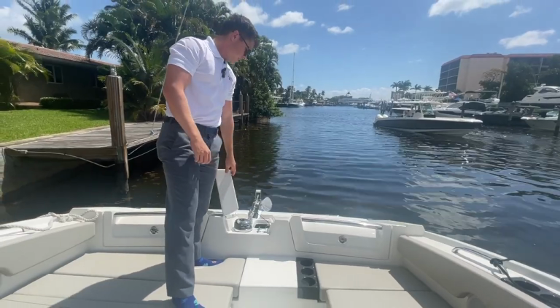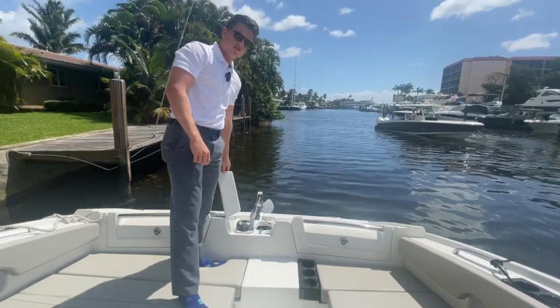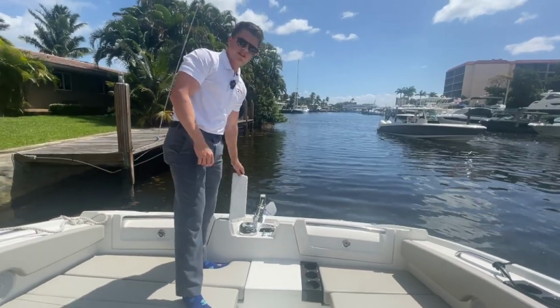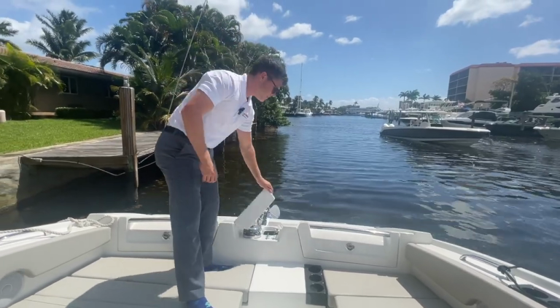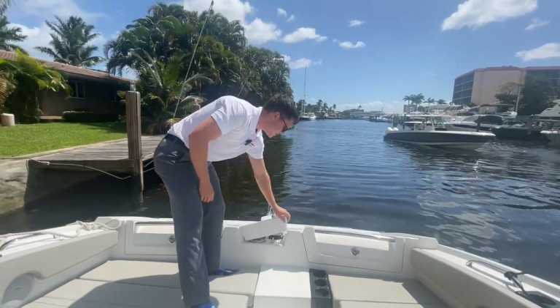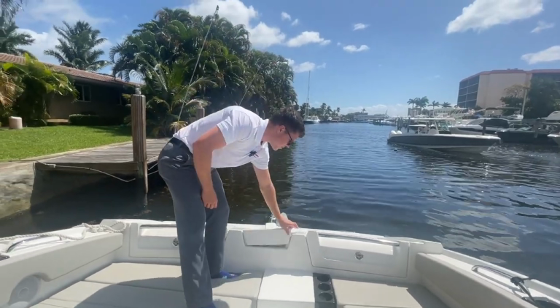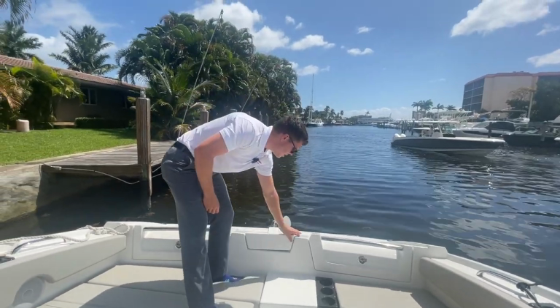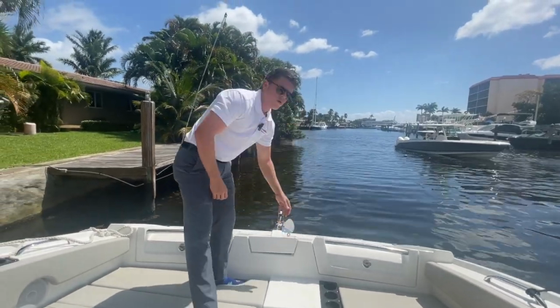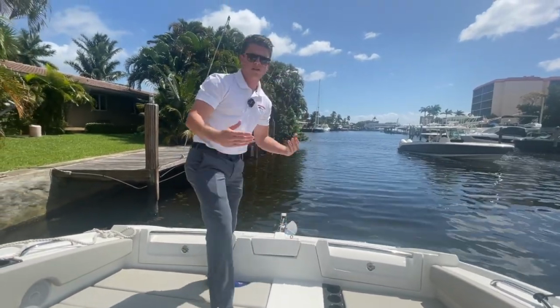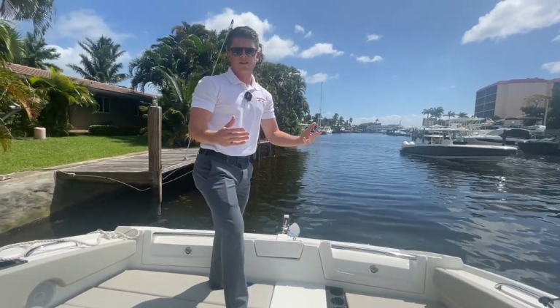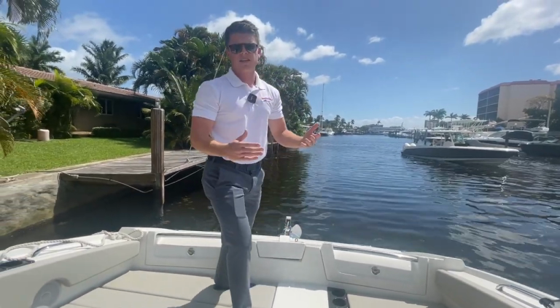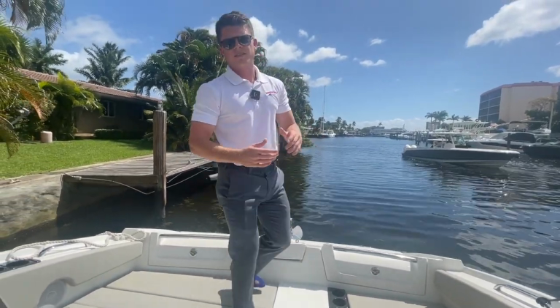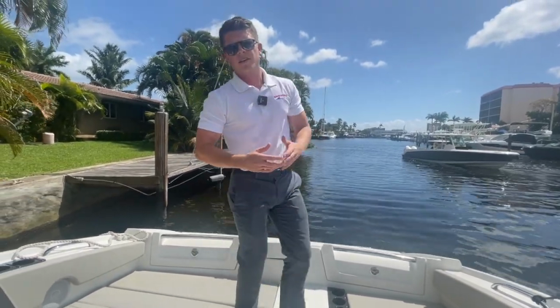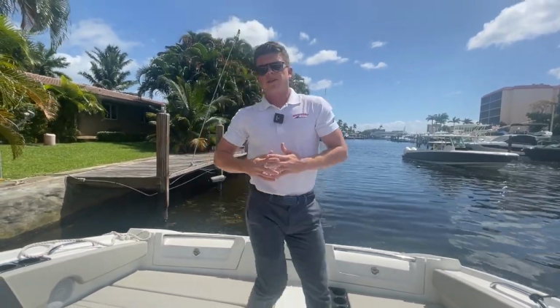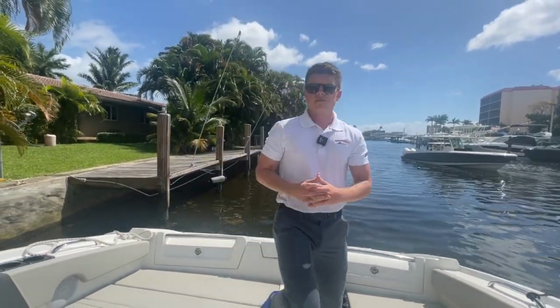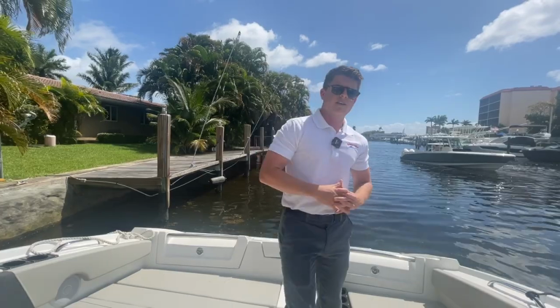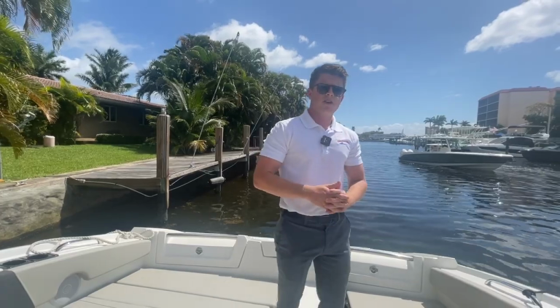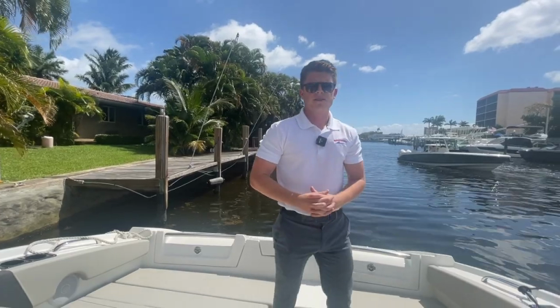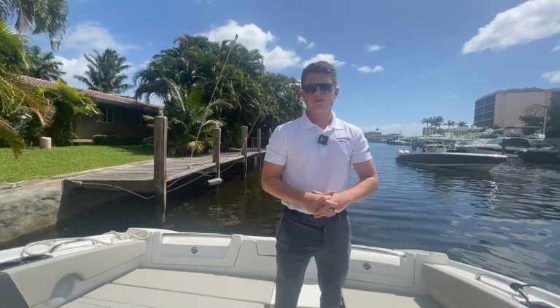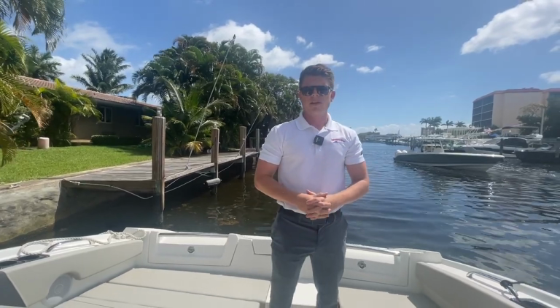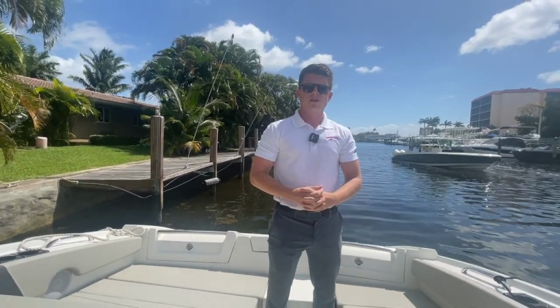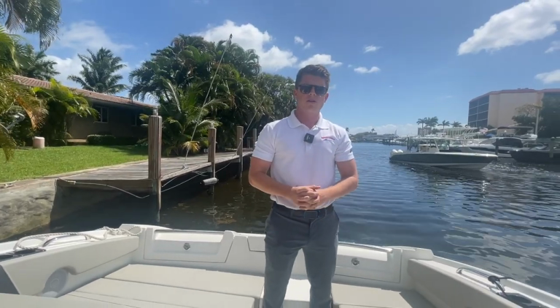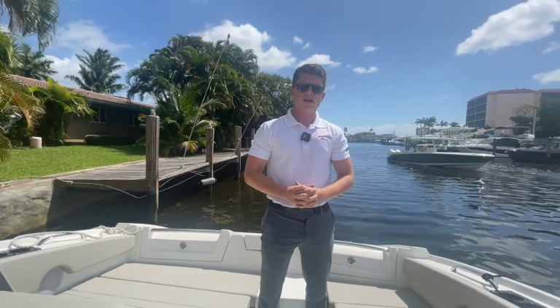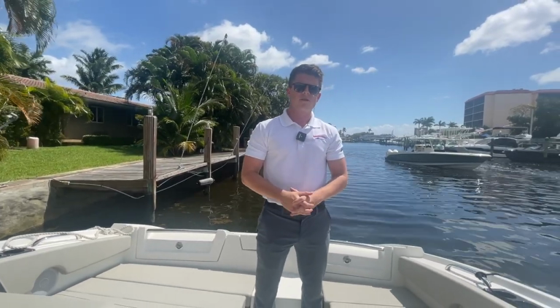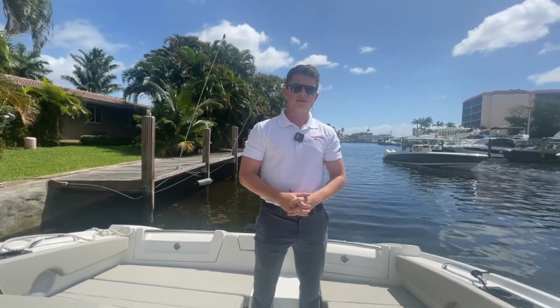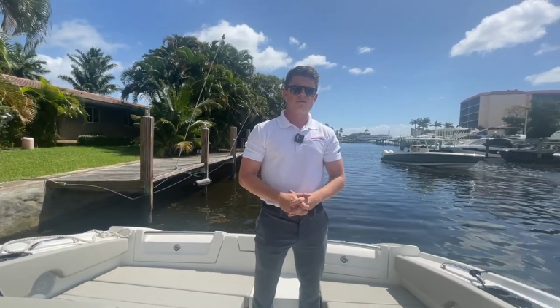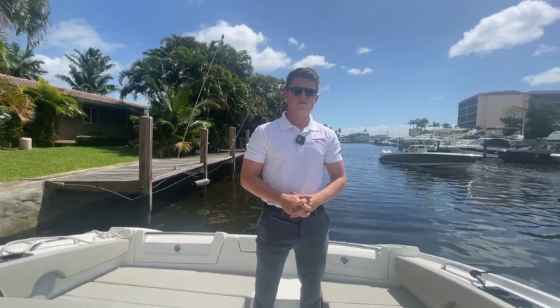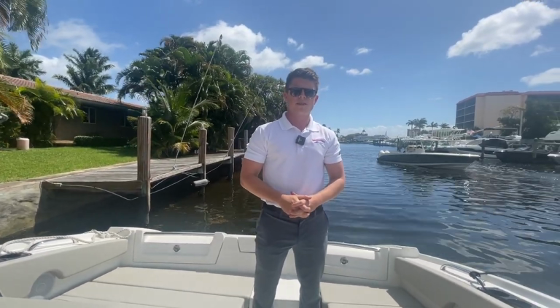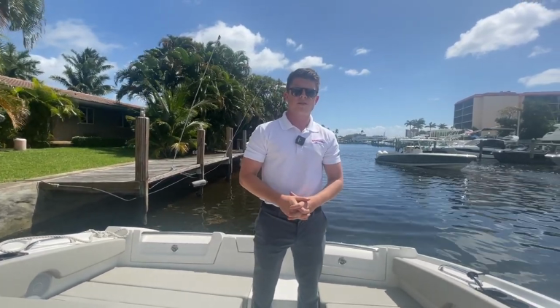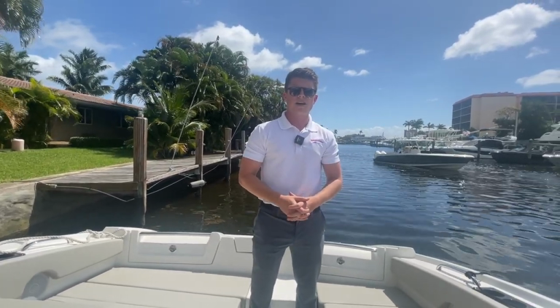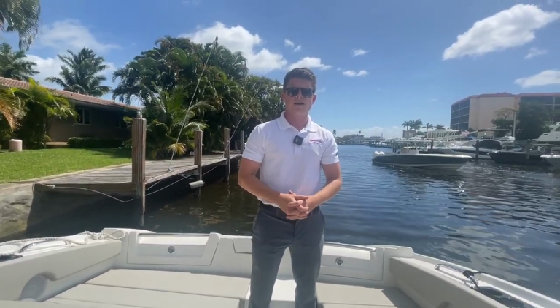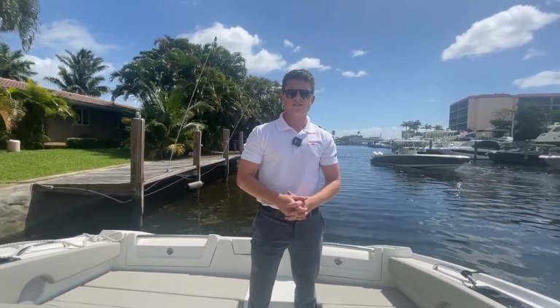If you're interested in coming to see this boat or one of our other Aquilas, please come see us here at MarineMax in Pompano Beach or give me a call at 407-446-5990. See you around.